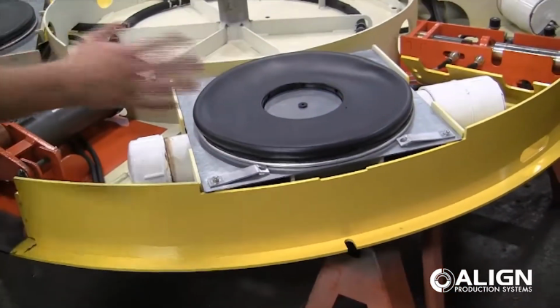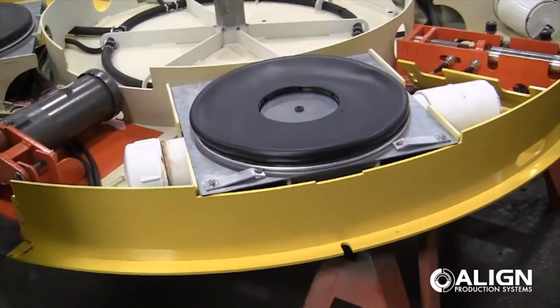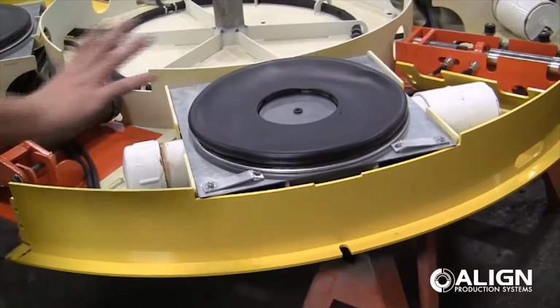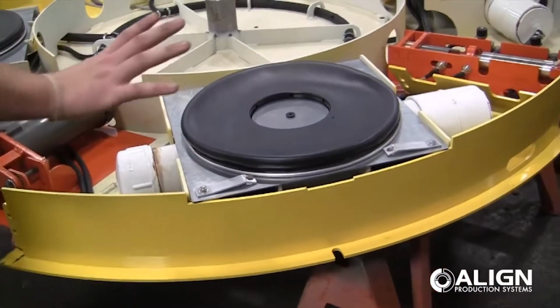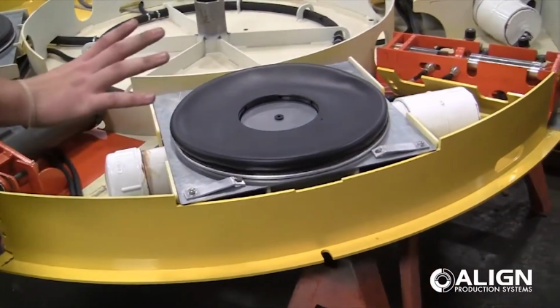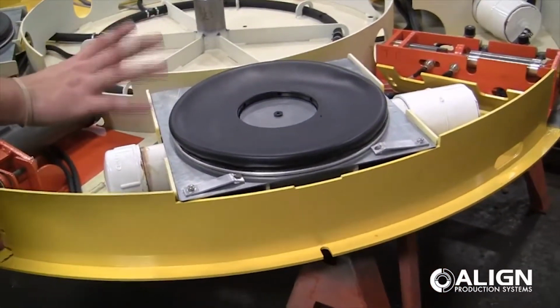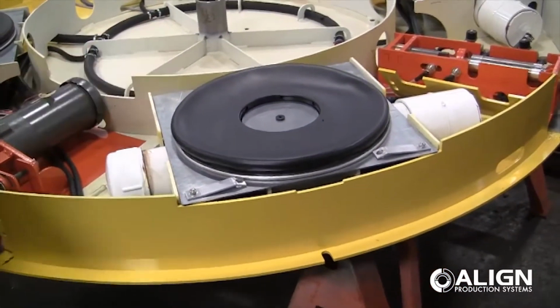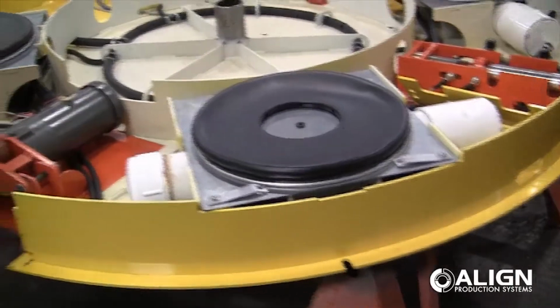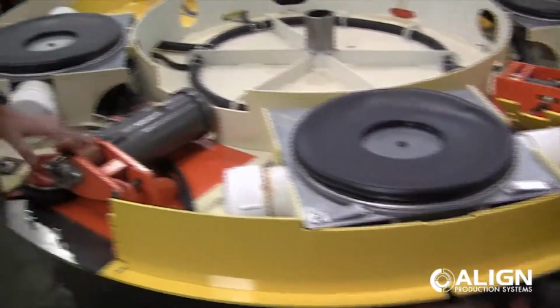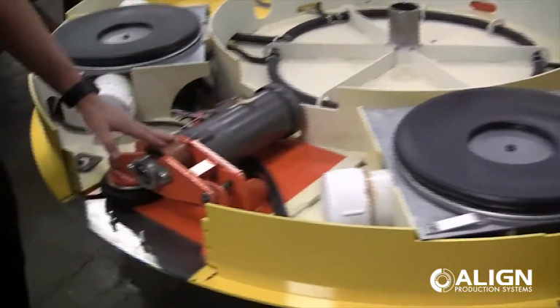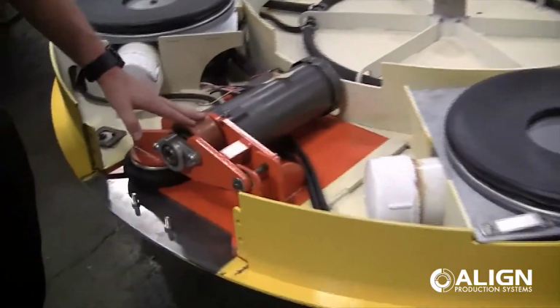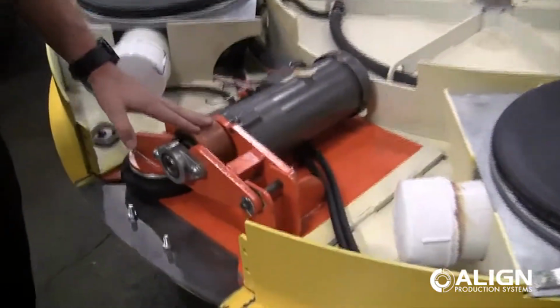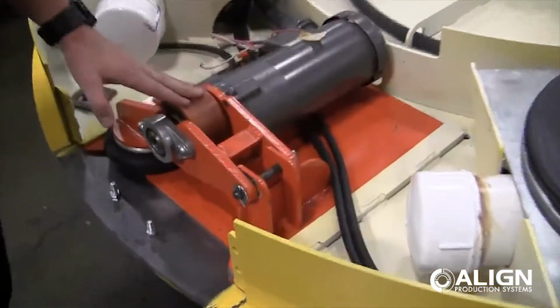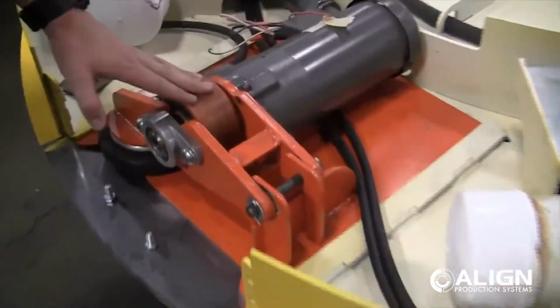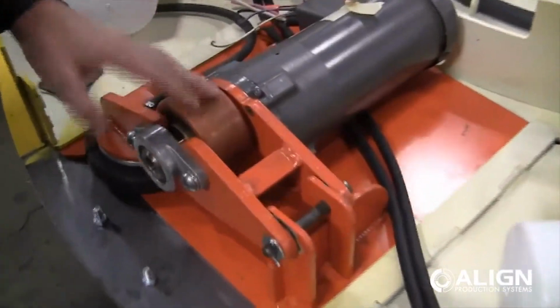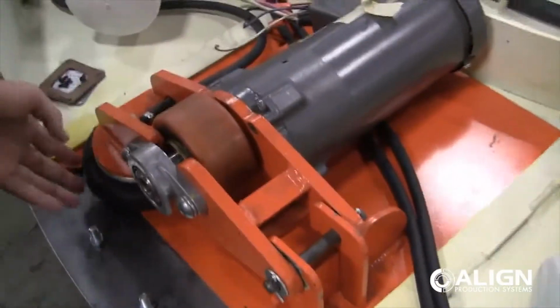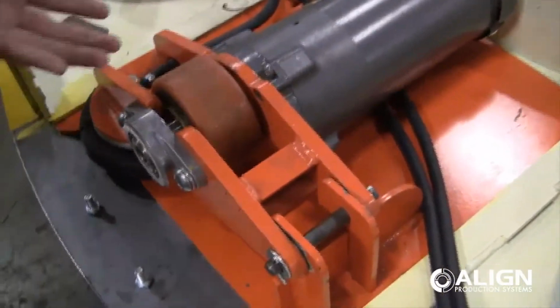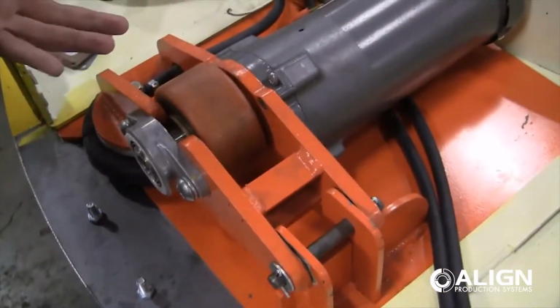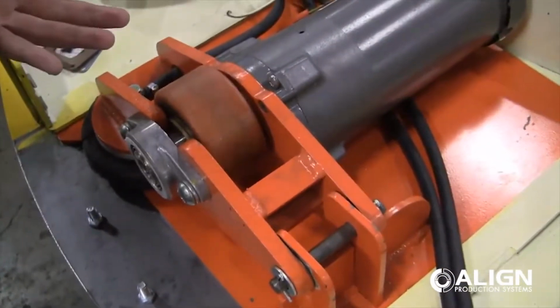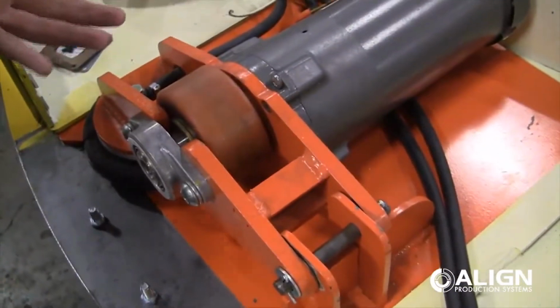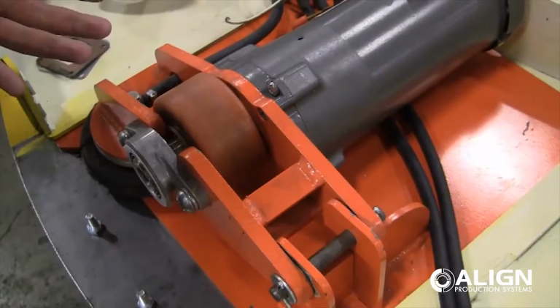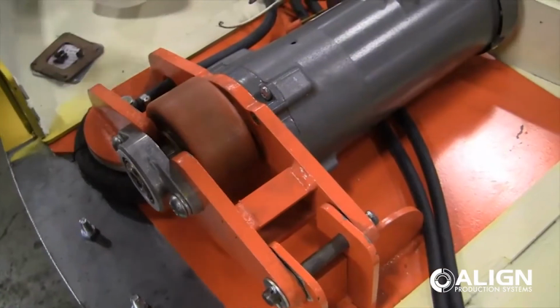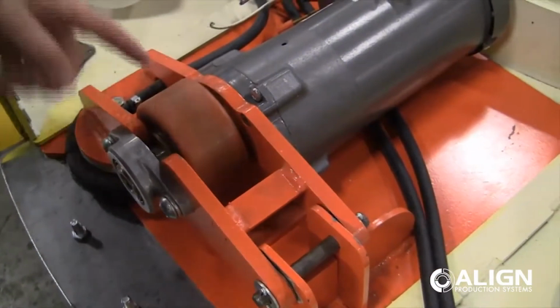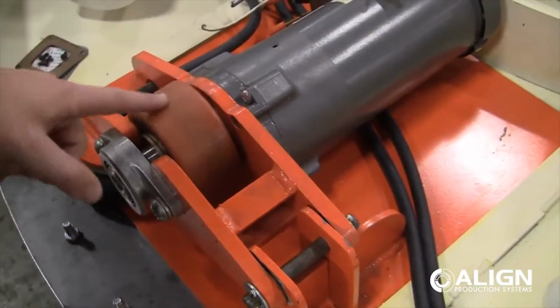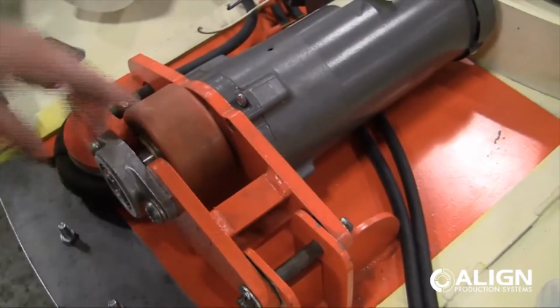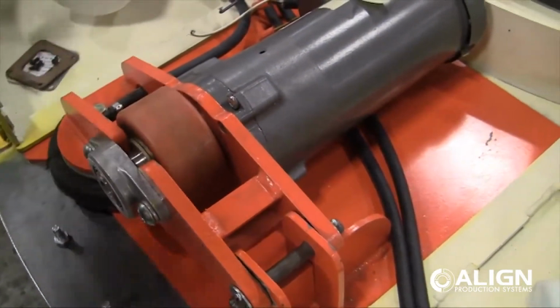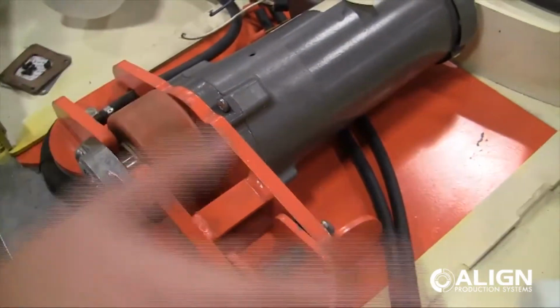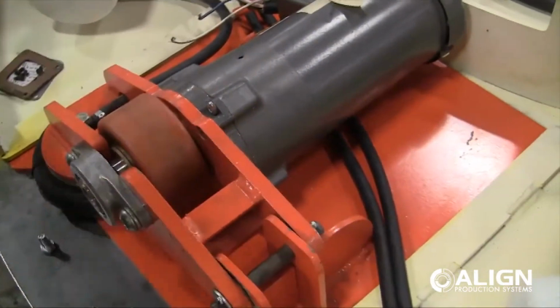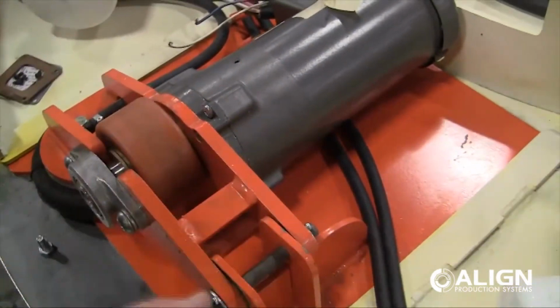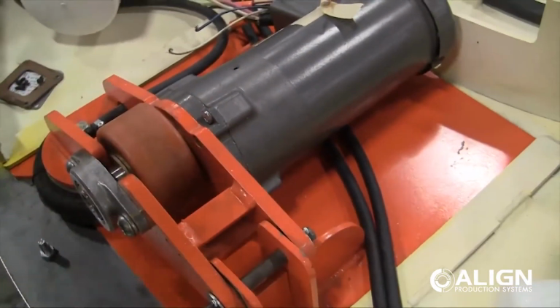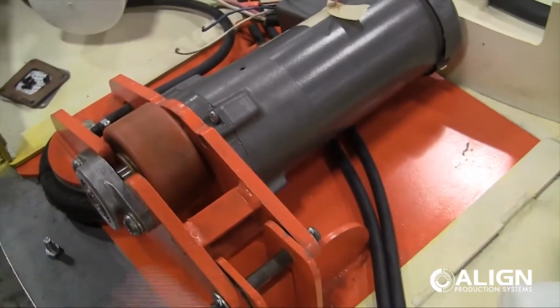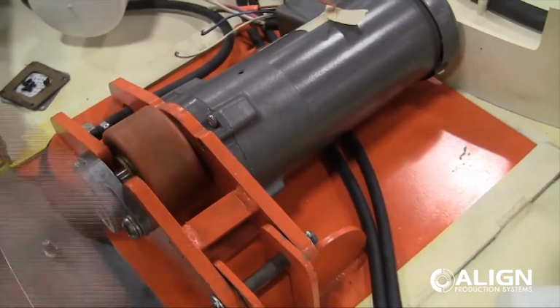The top surface is actually the only moving piece. This drive wheel right here, internally mounted, will actuate against the top side when the top side is lifted, and this drive wheel will push and rotate that turntable around and around.